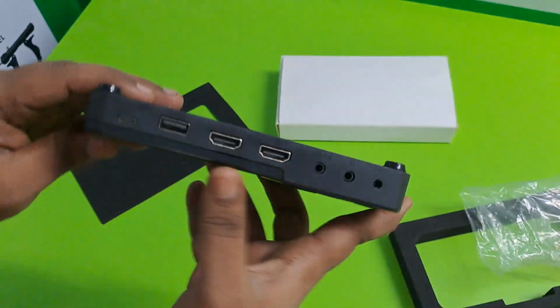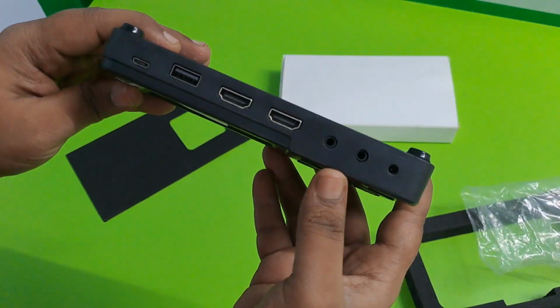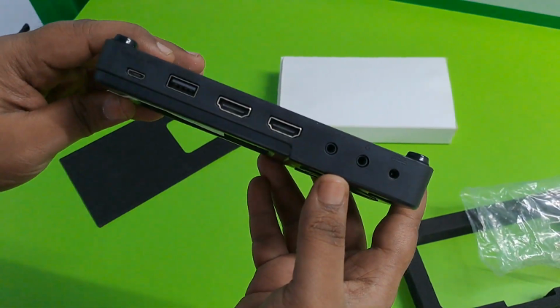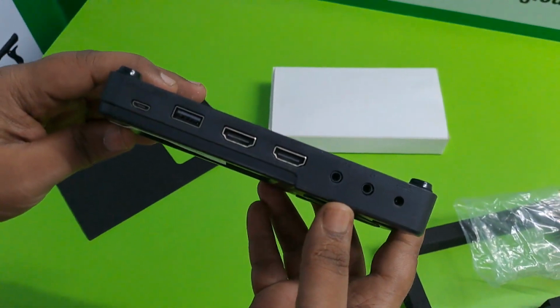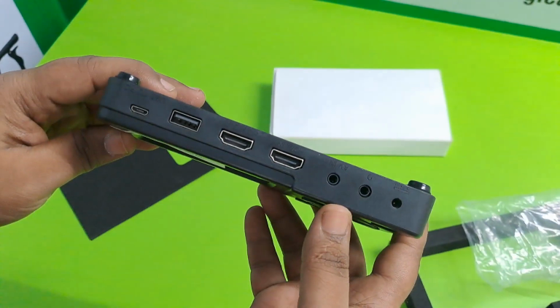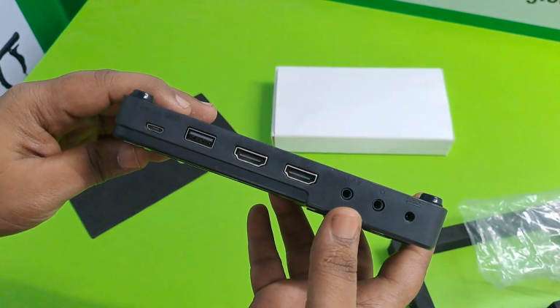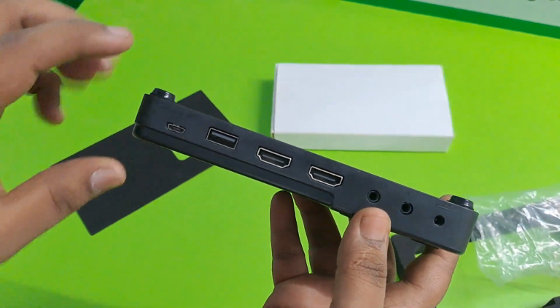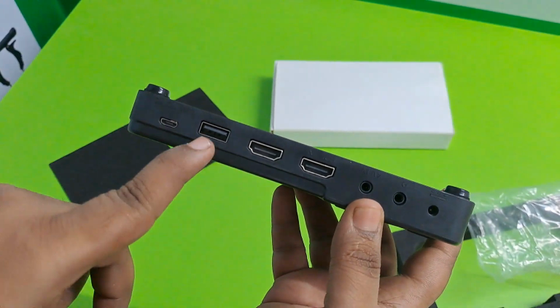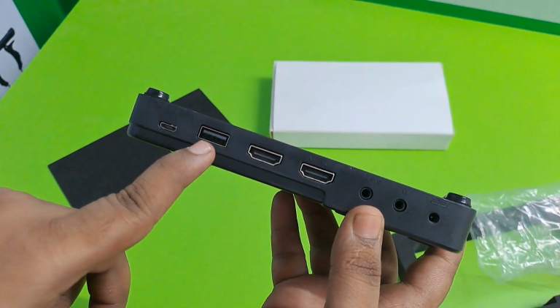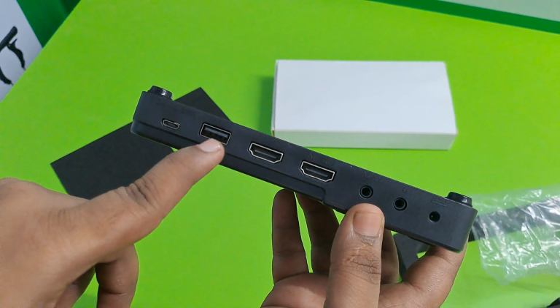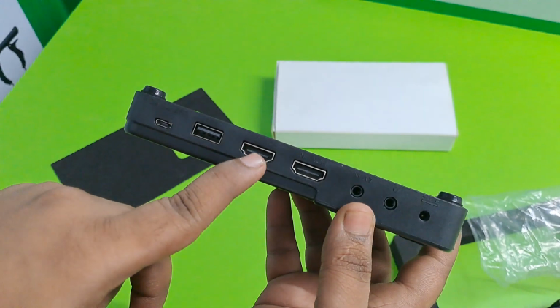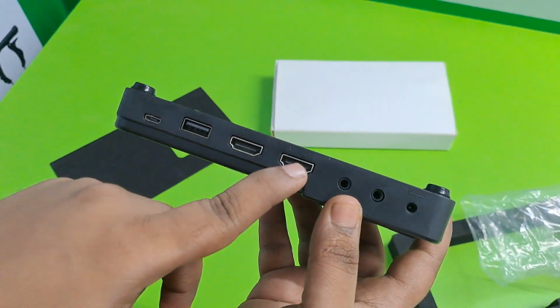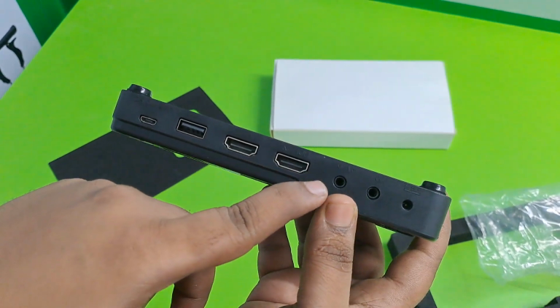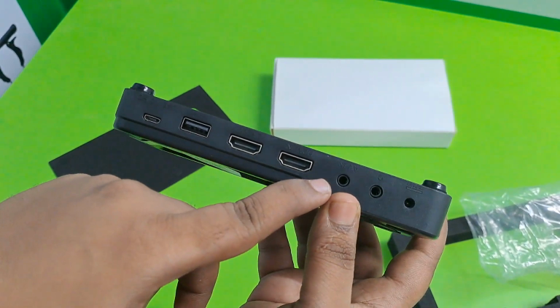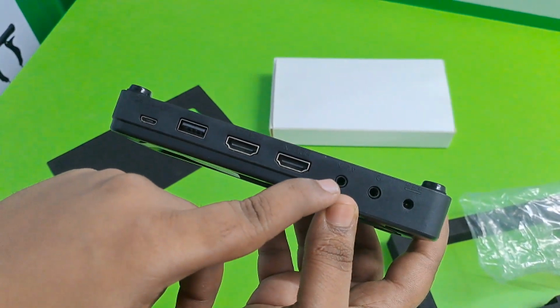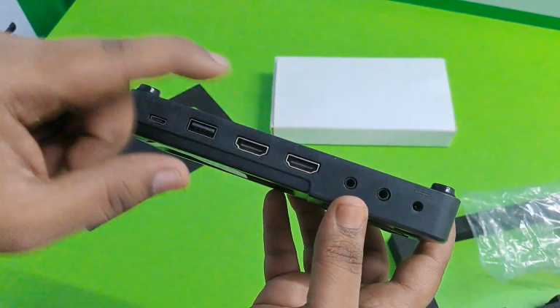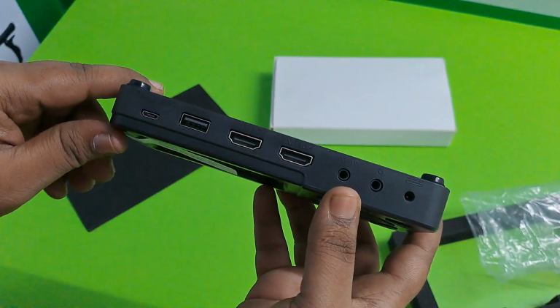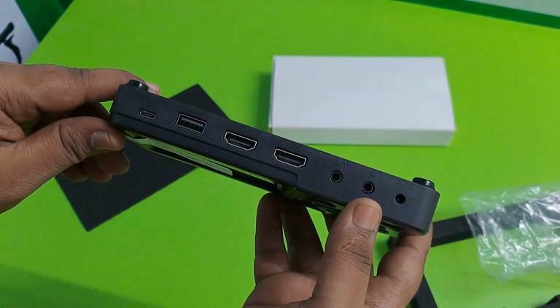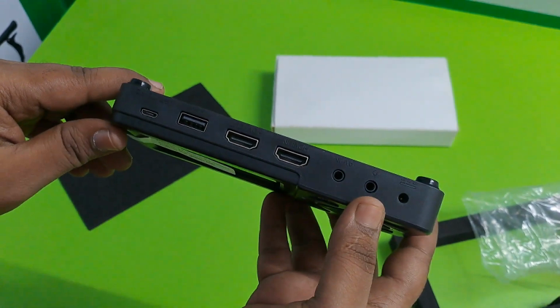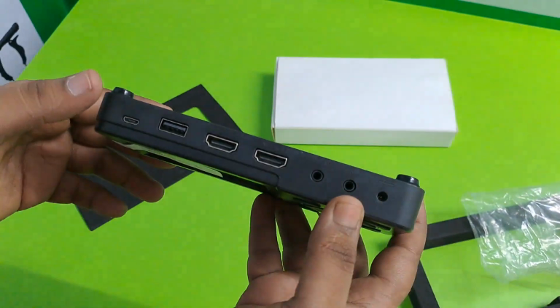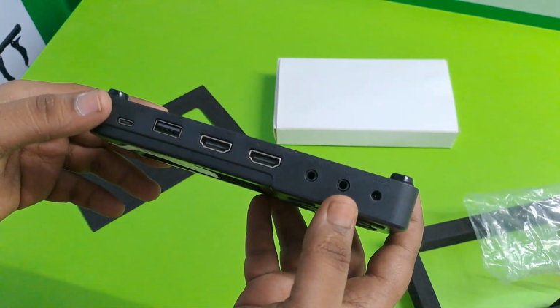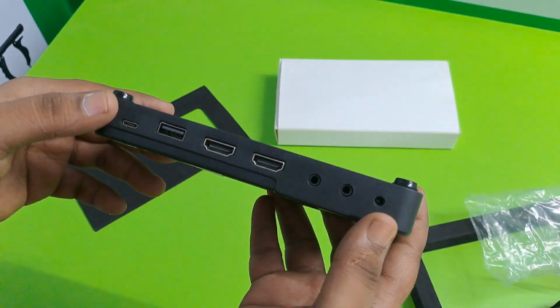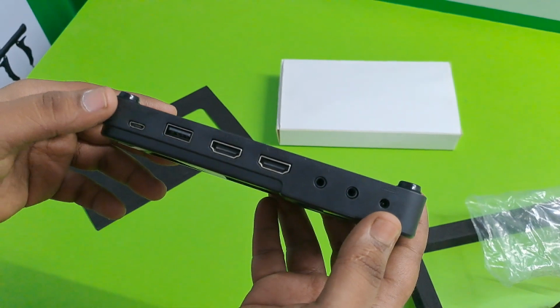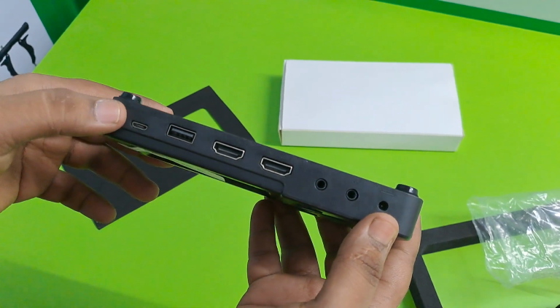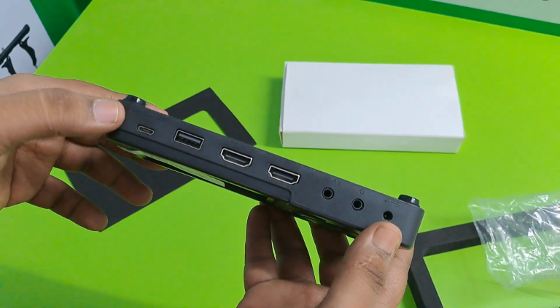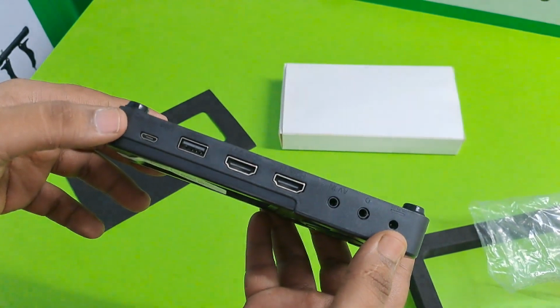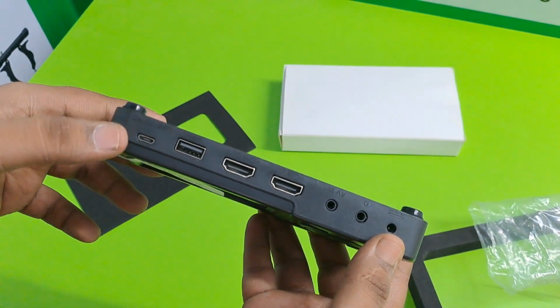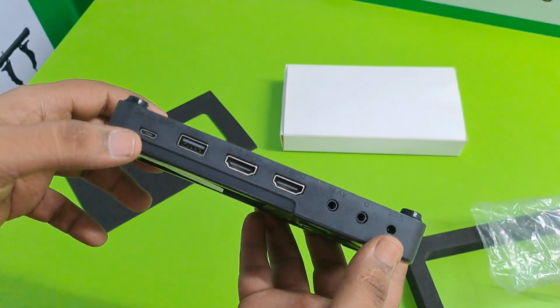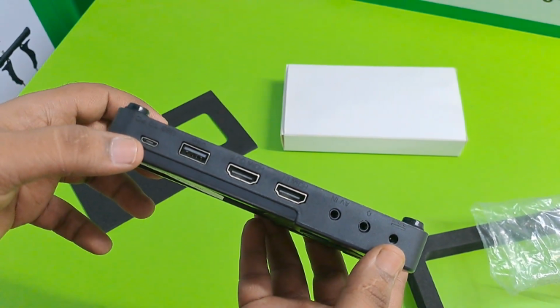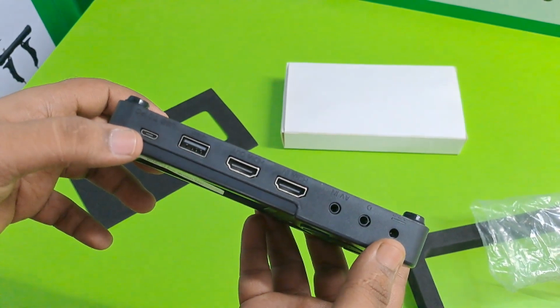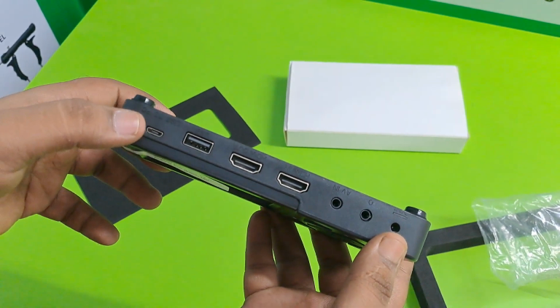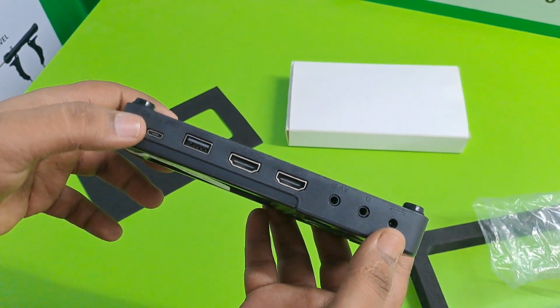There are ports: USB, HDMI ports, AV, mic charger, PC, USB charger.